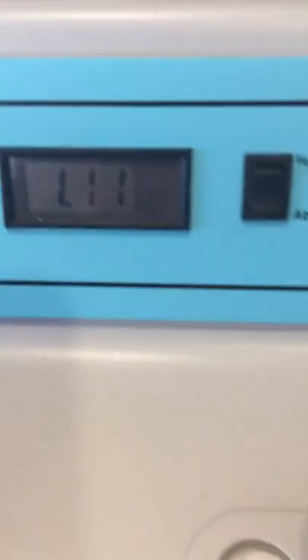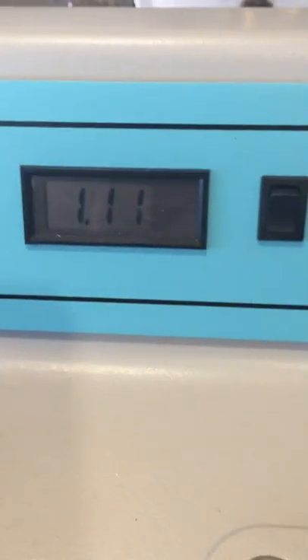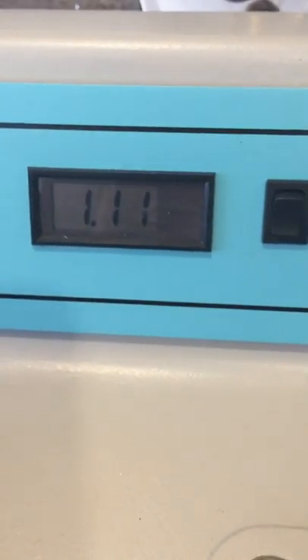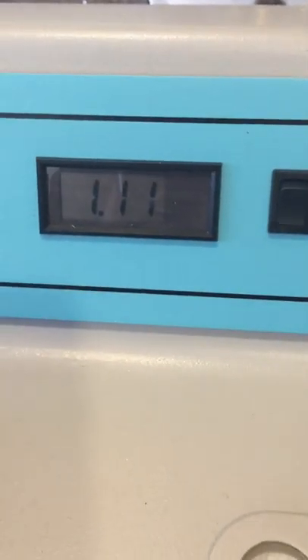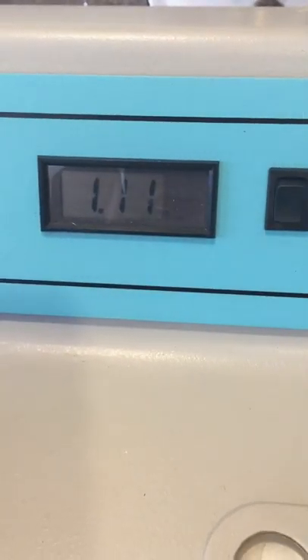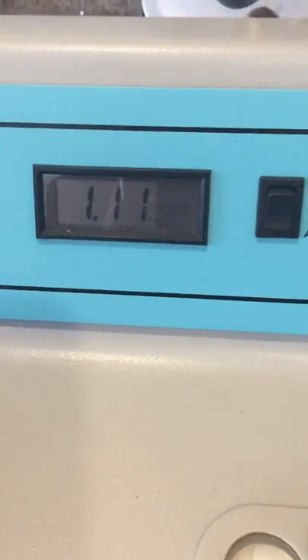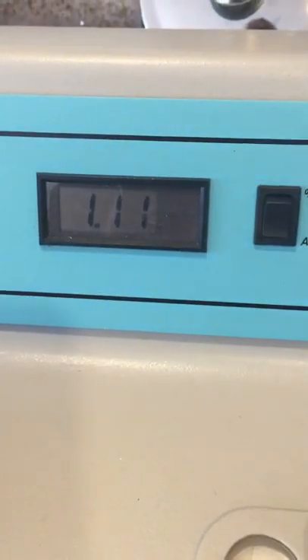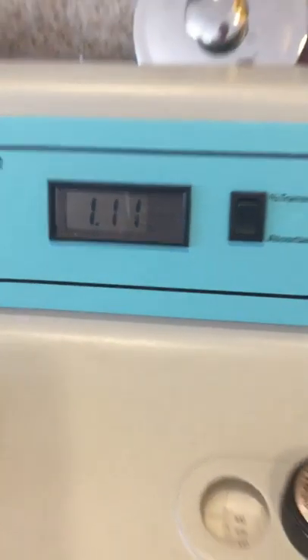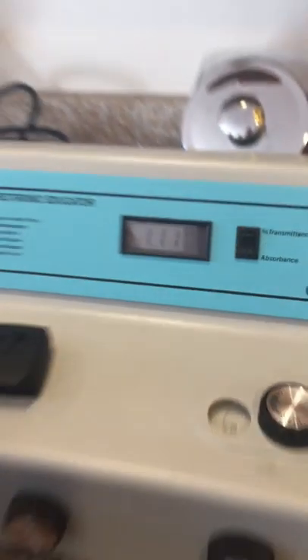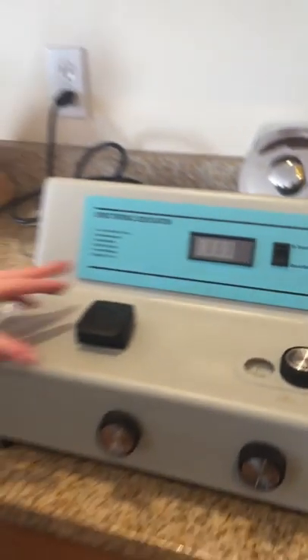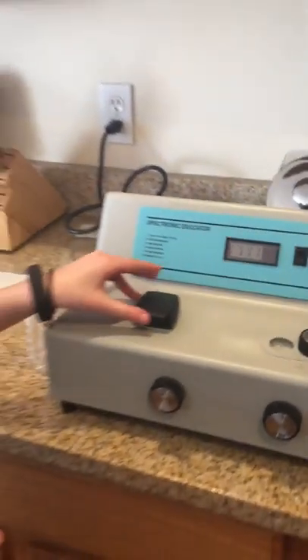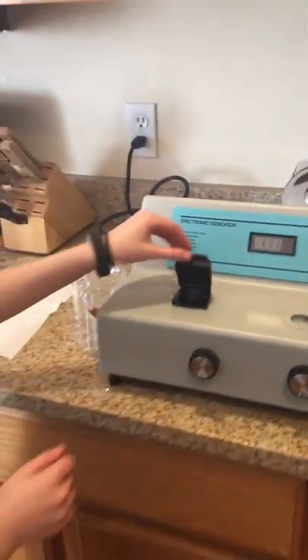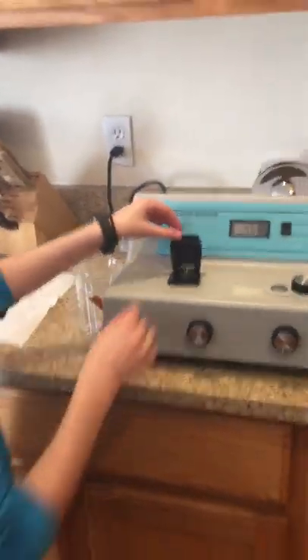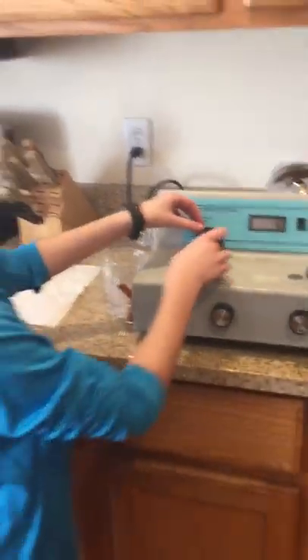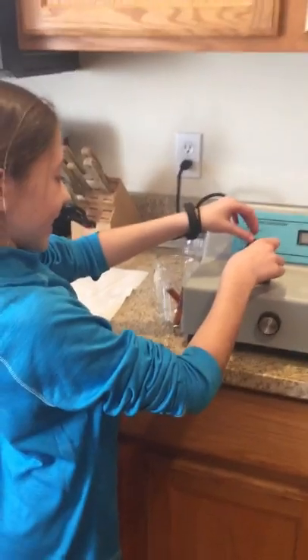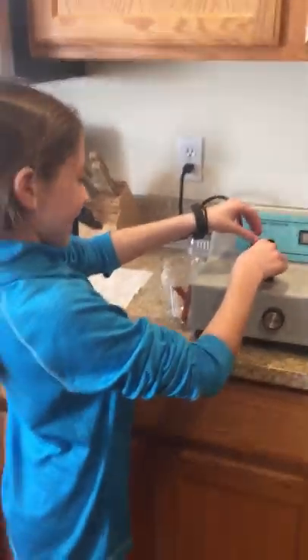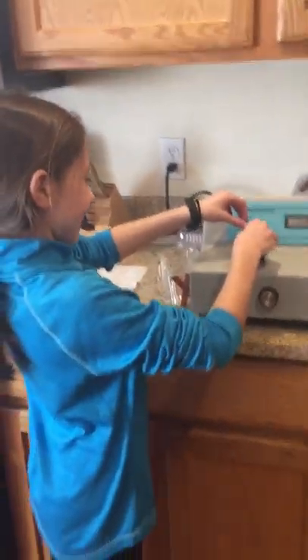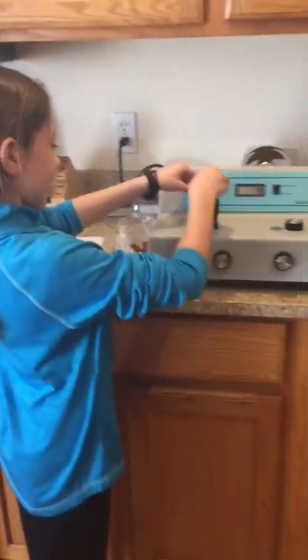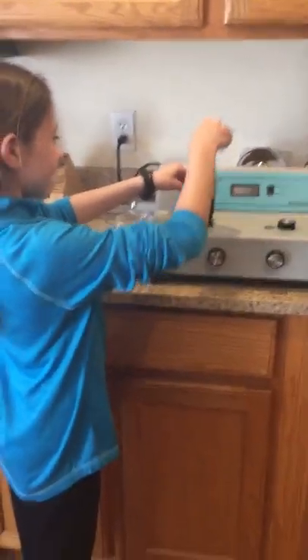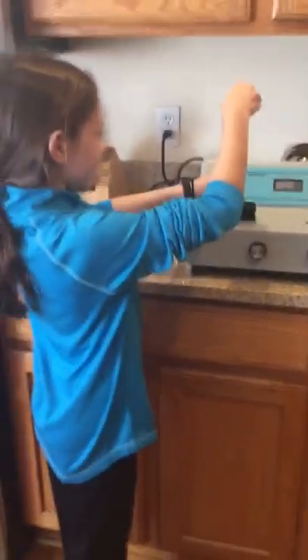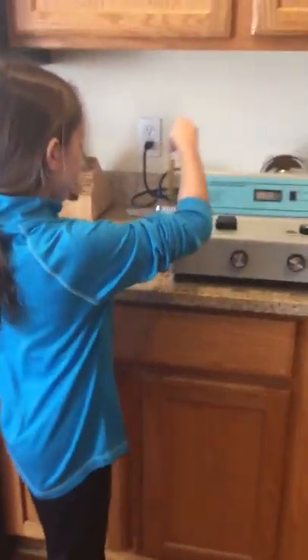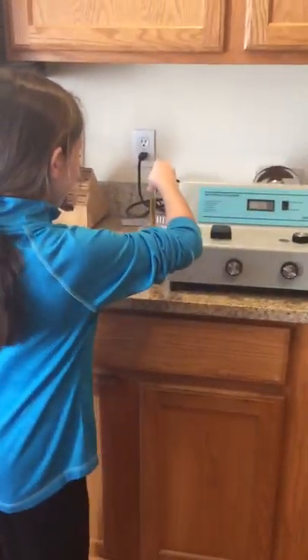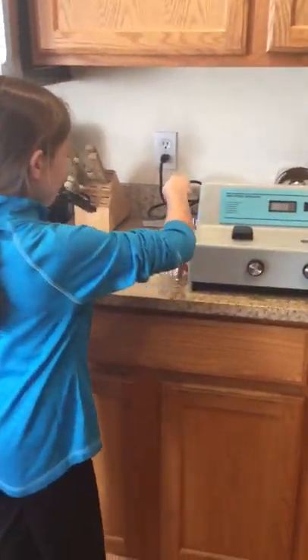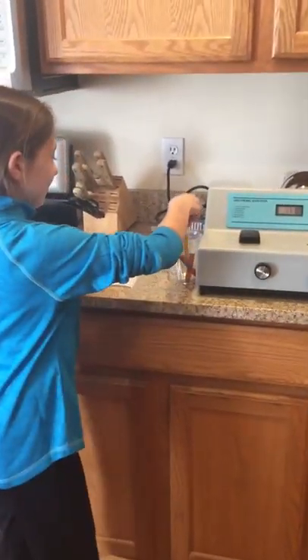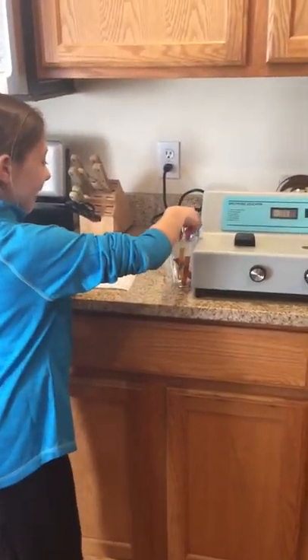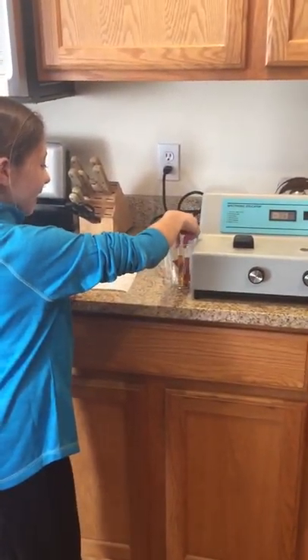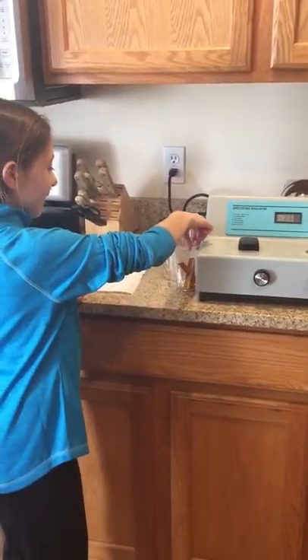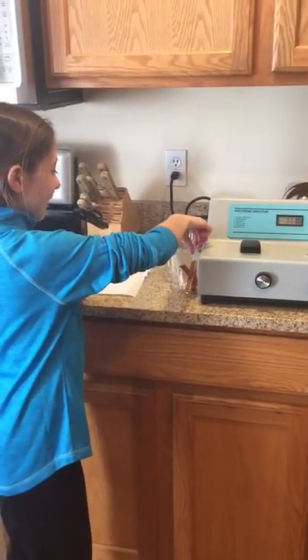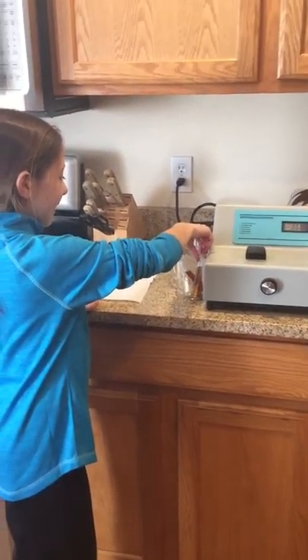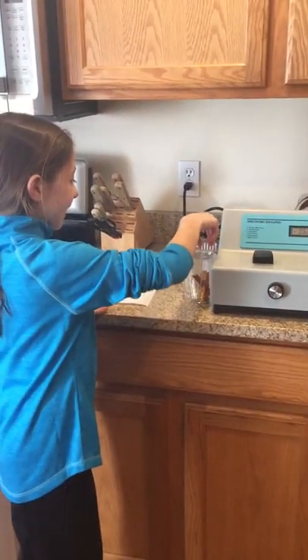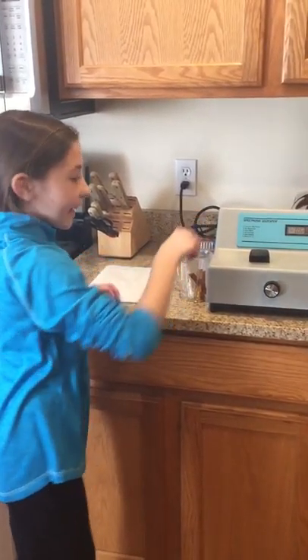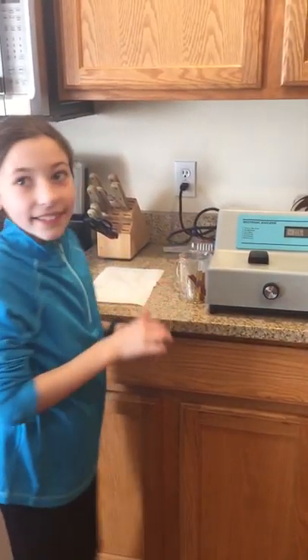And then after that, you're going to take it out and put it back in there.